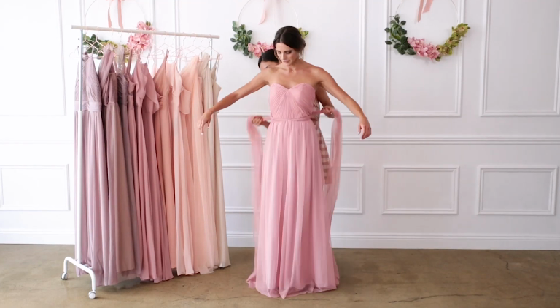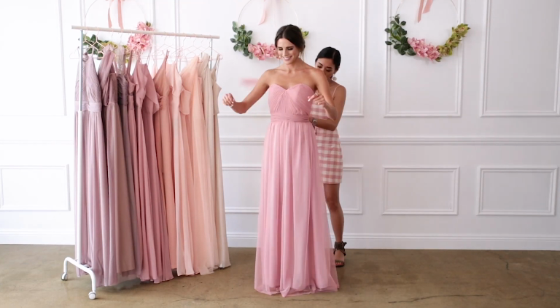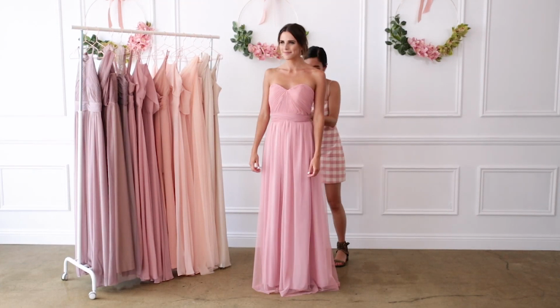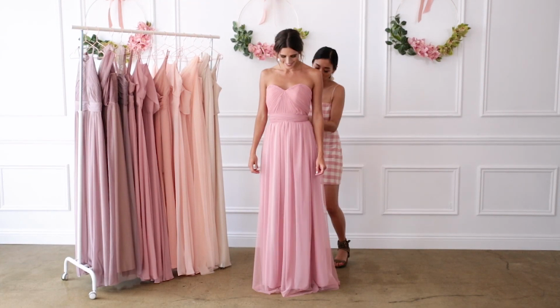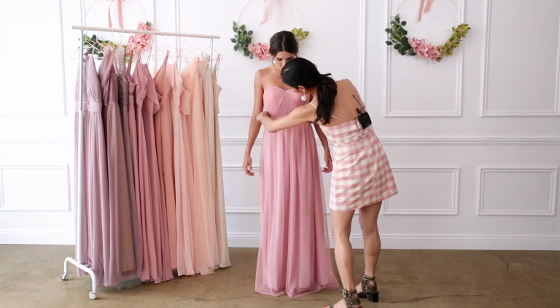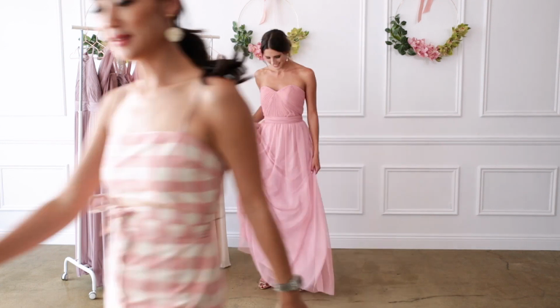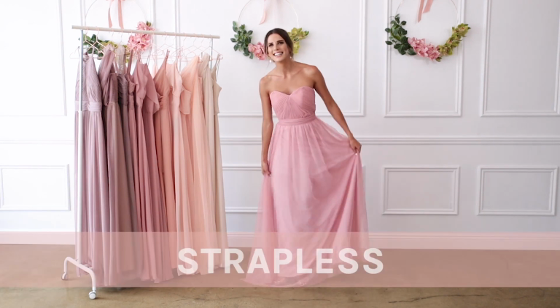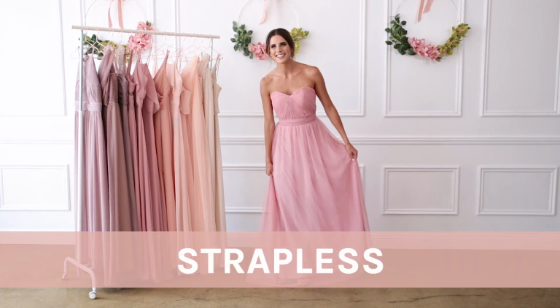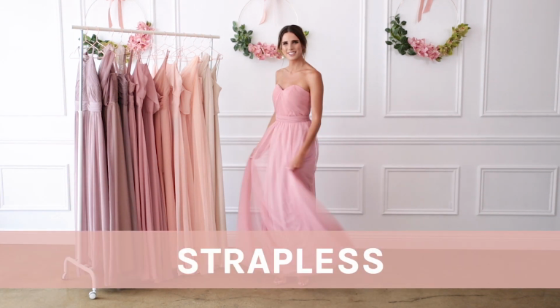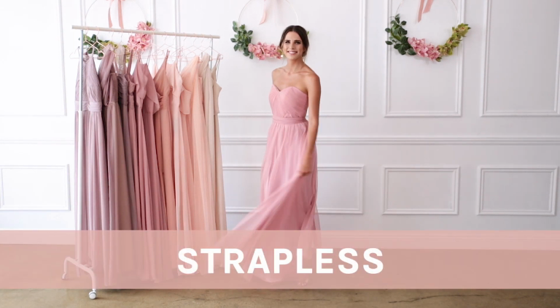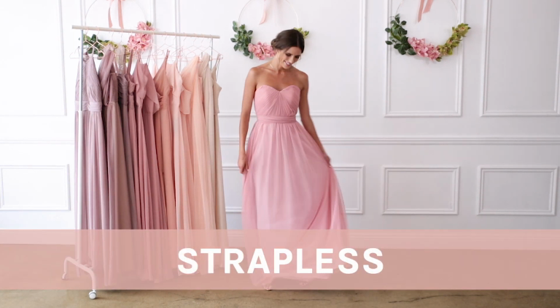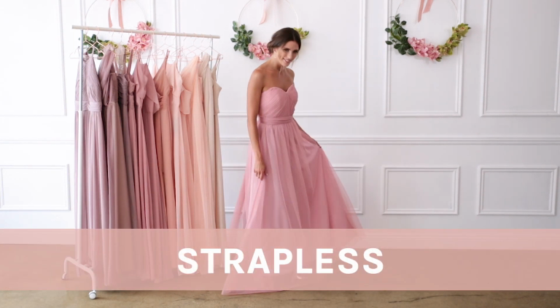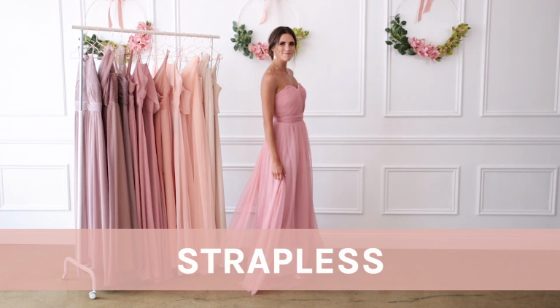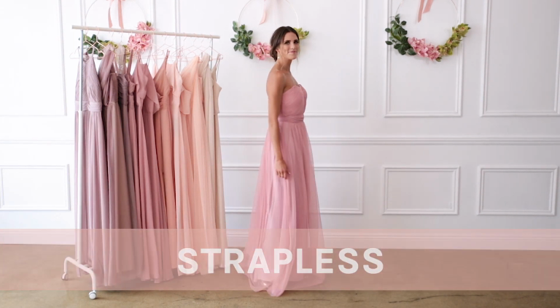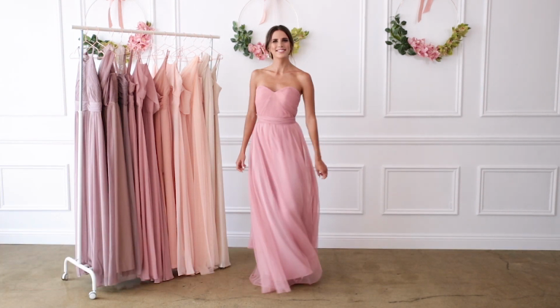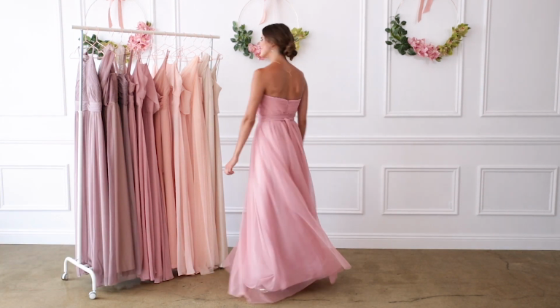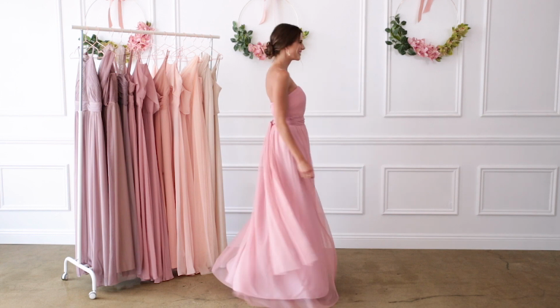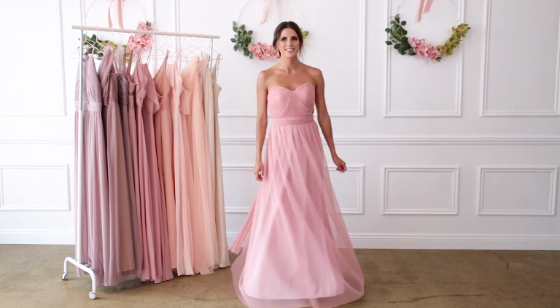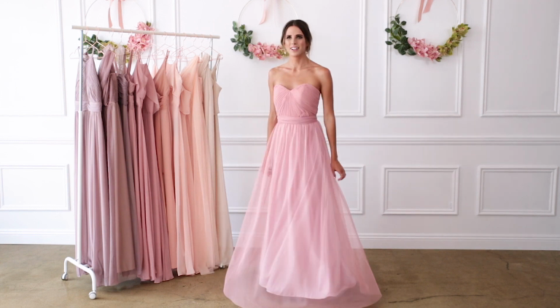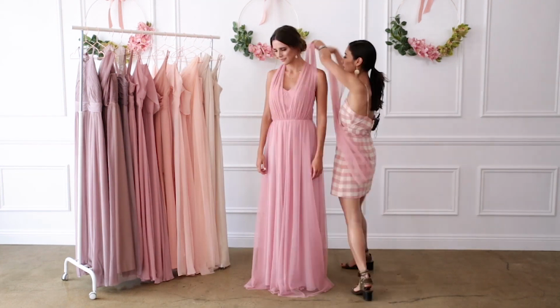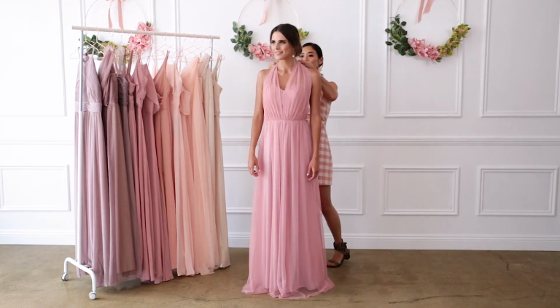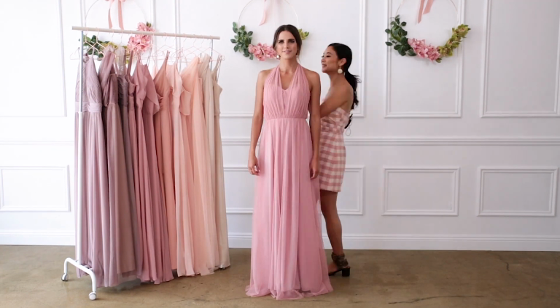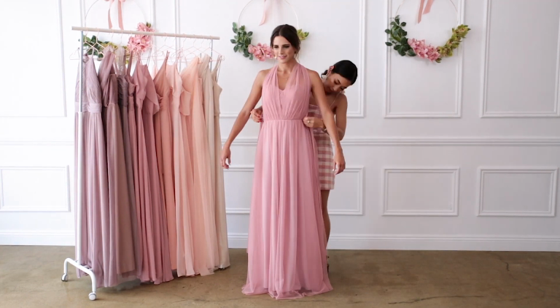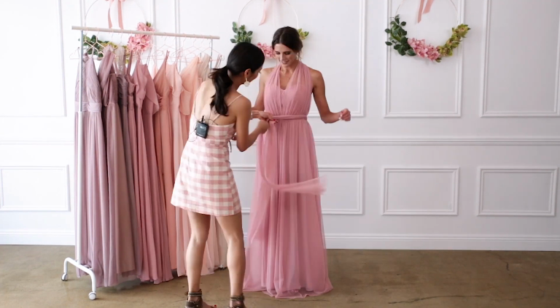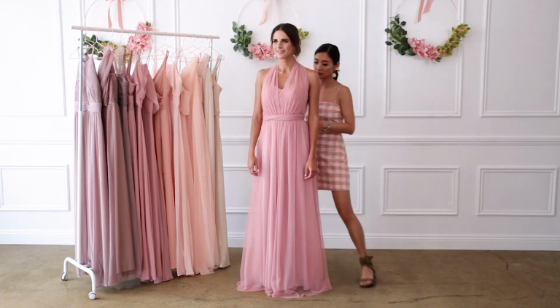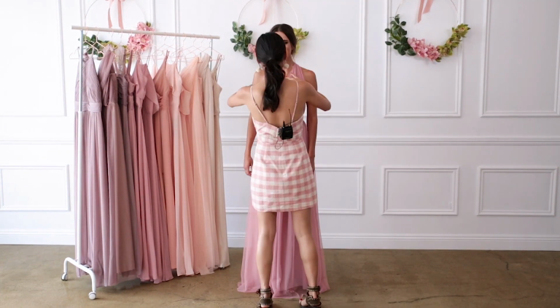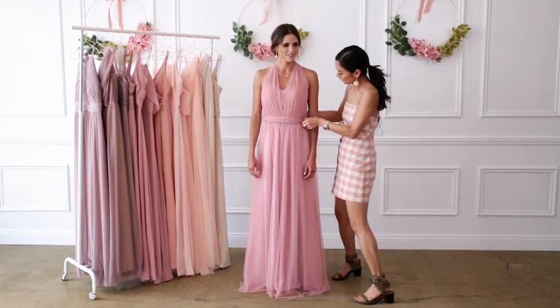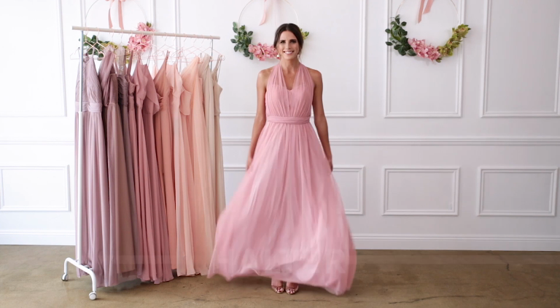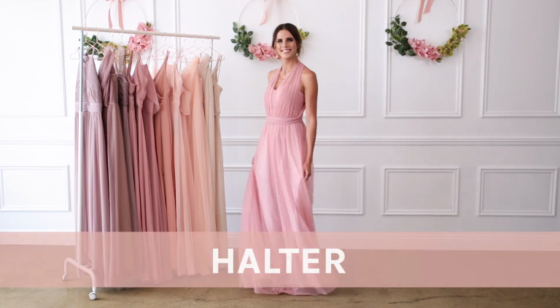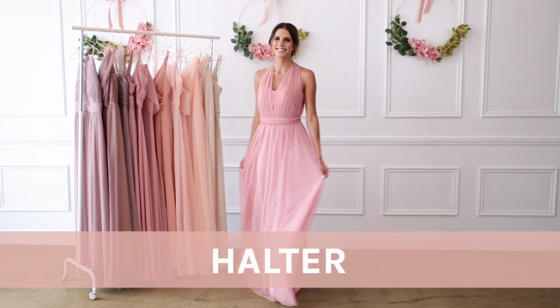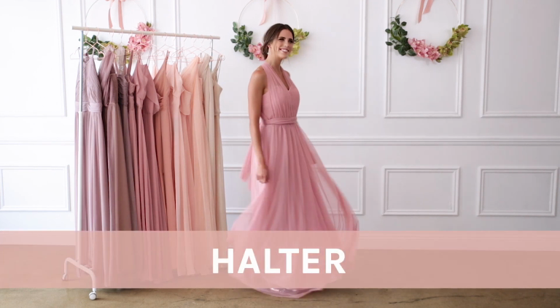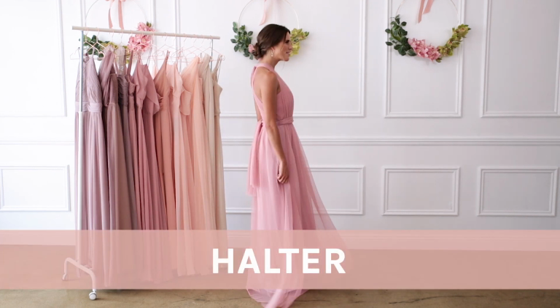The most classic way to wear this dress is as a simple strapless. All you need to do is pull the two front streamers back and wrap it around your waist to create a really polished look. You can also wear it as a classic halter by pulling the two streamers up and tying it around your neck.